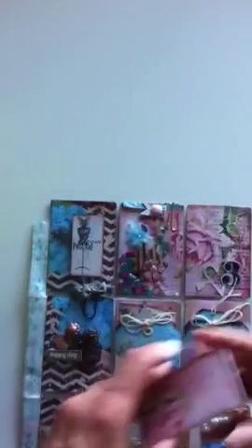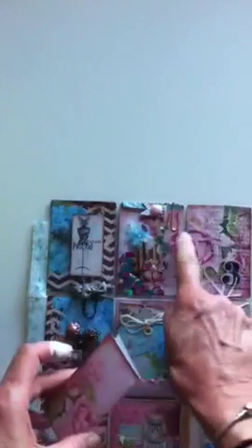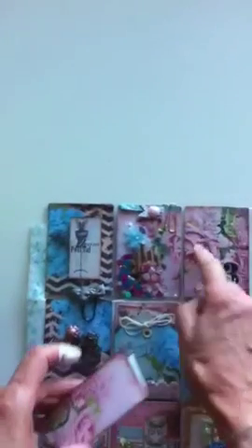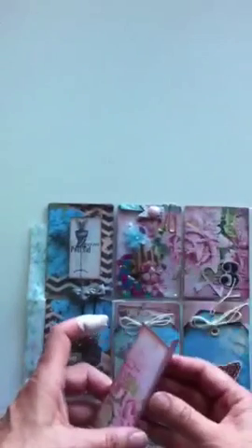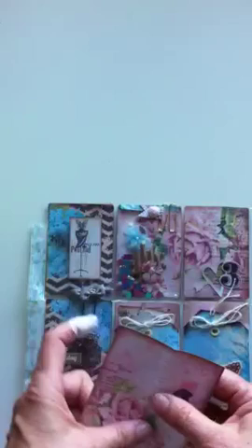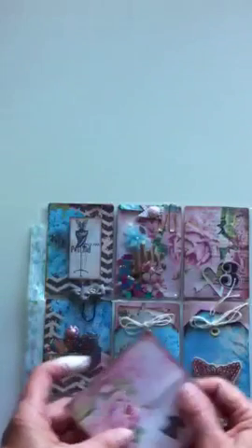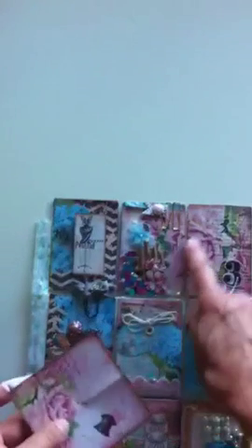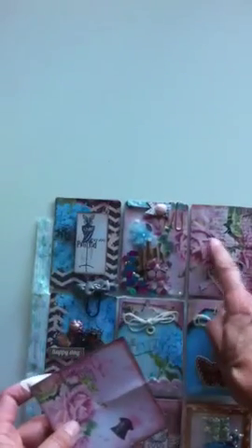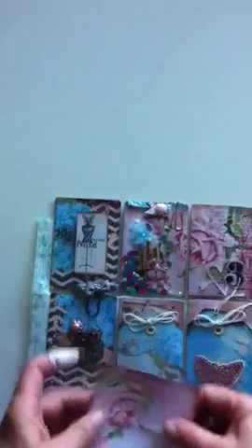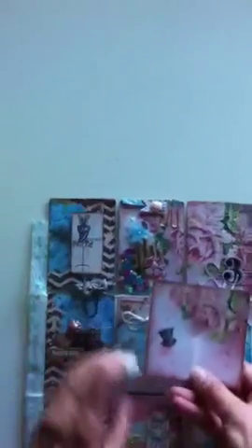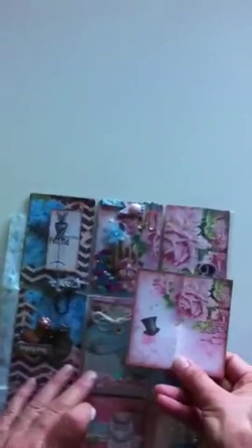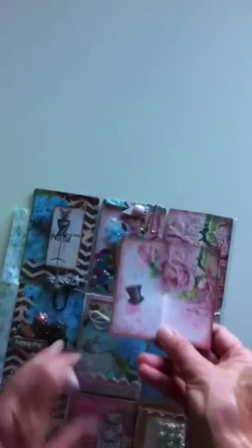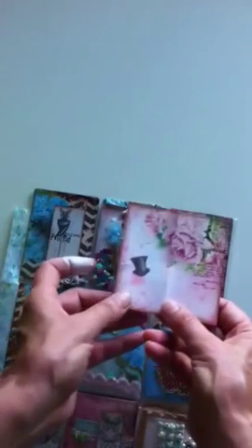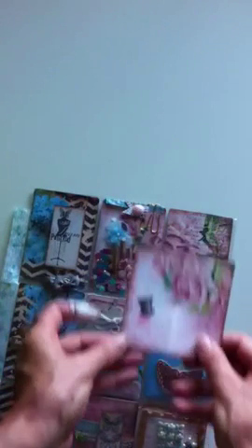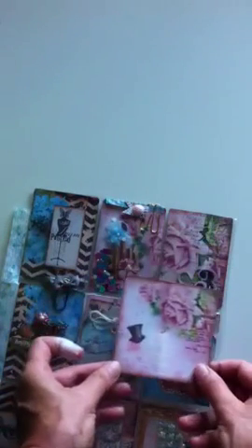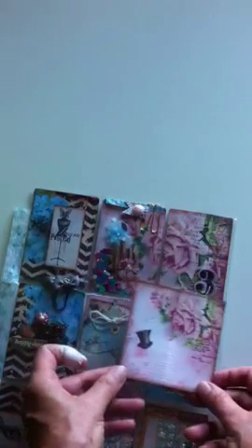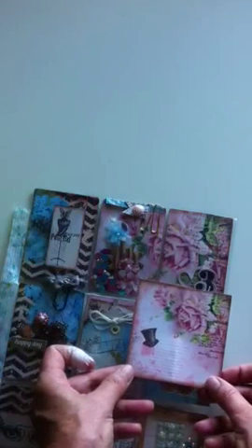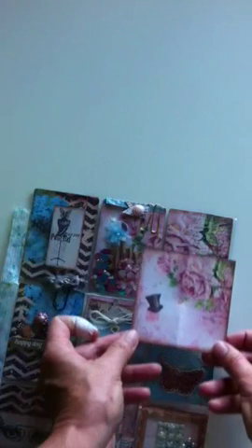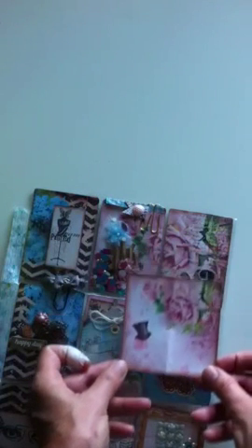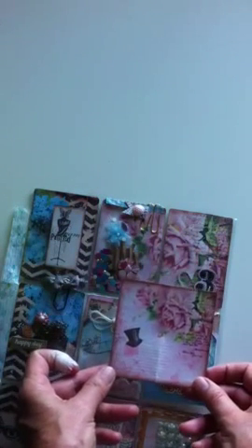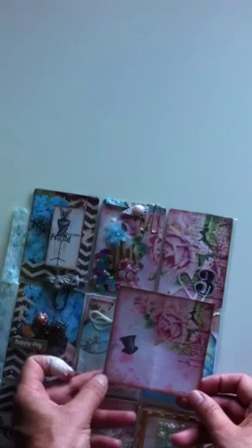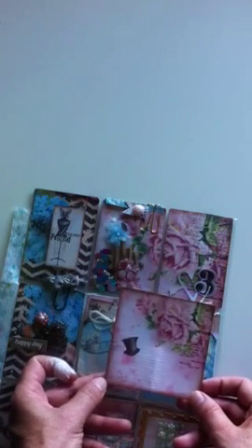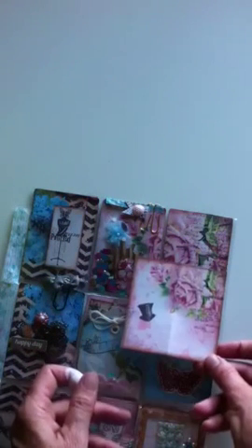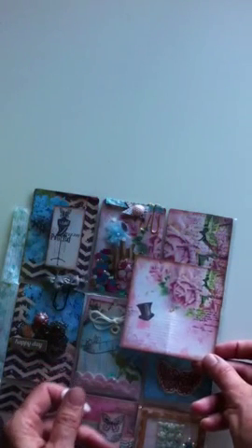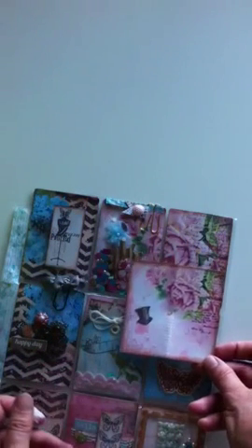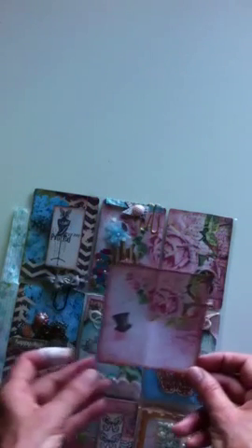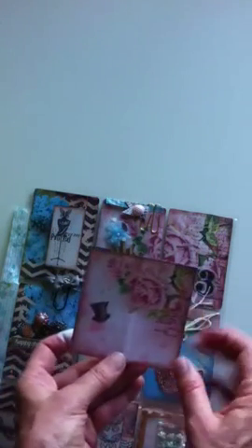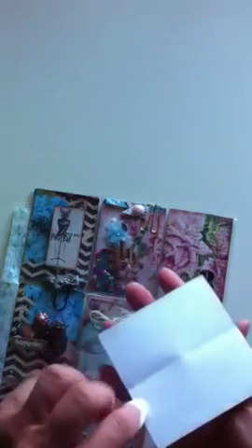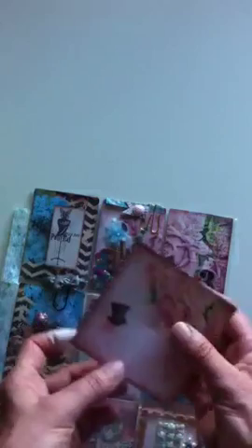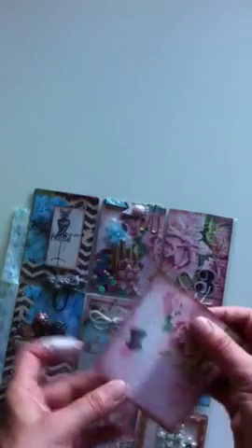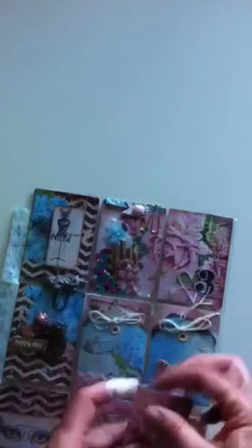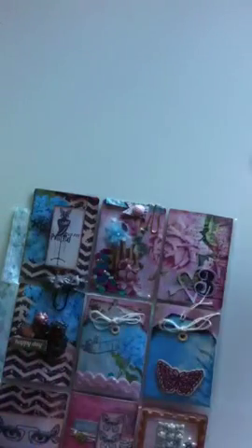This is another of her papers that I am going to write the letter on. You can see it's this print, but in a smaller version. I just used smaller paper and I'm going to write the letter on that.